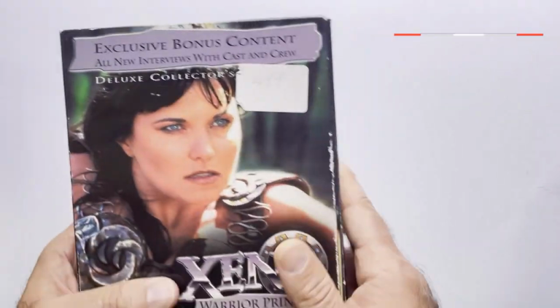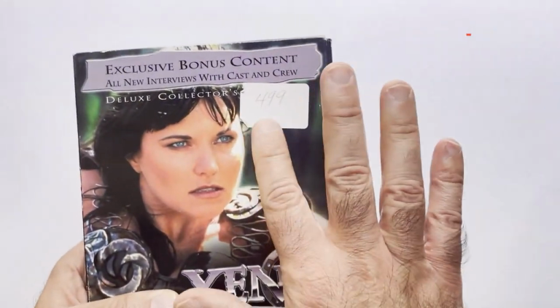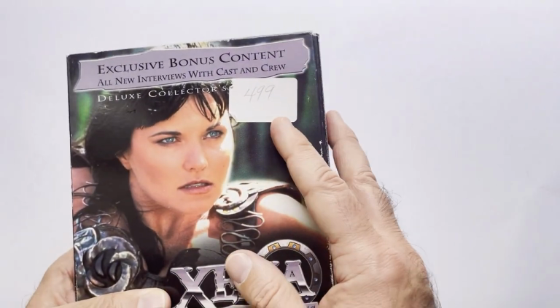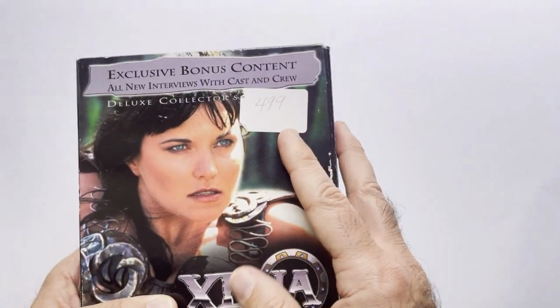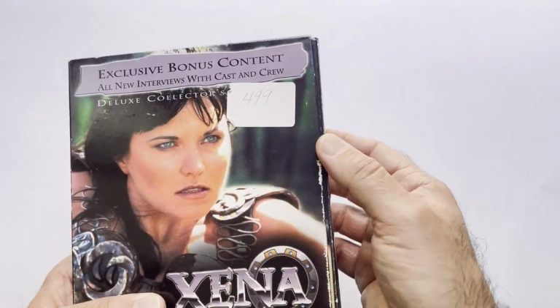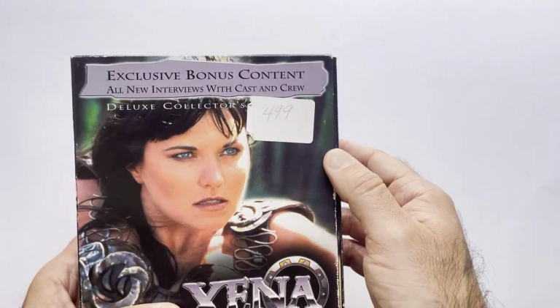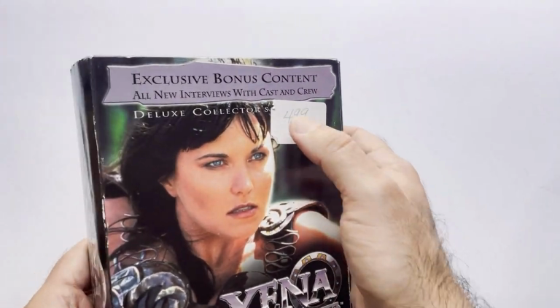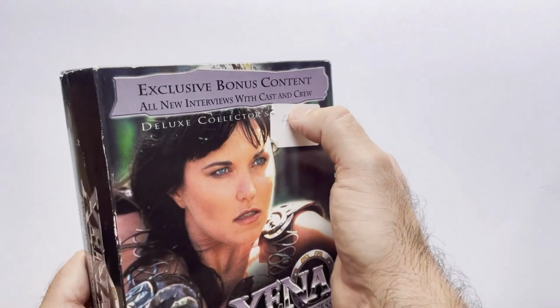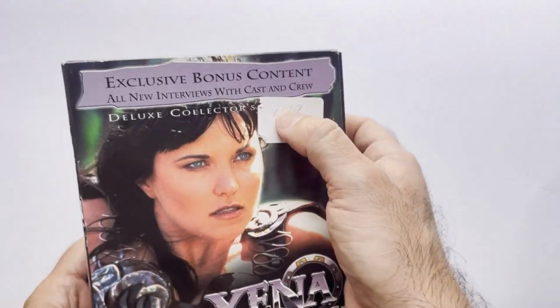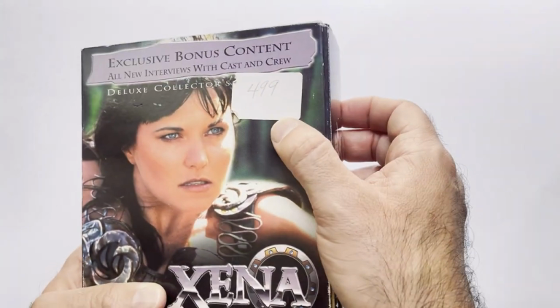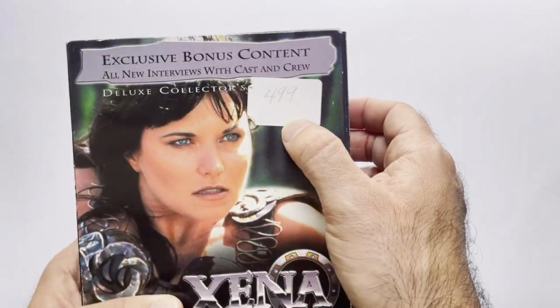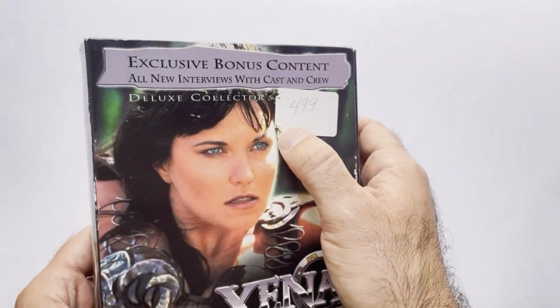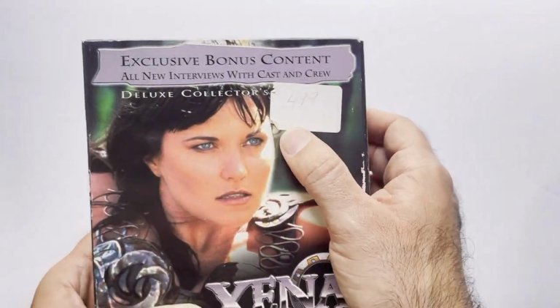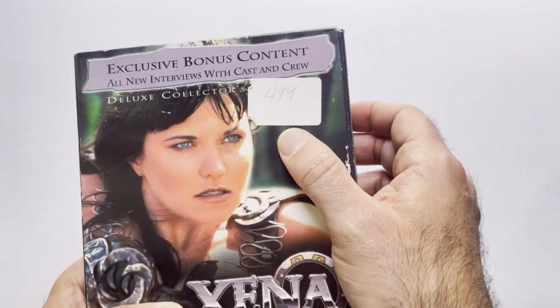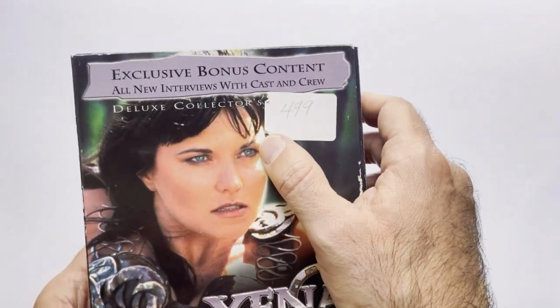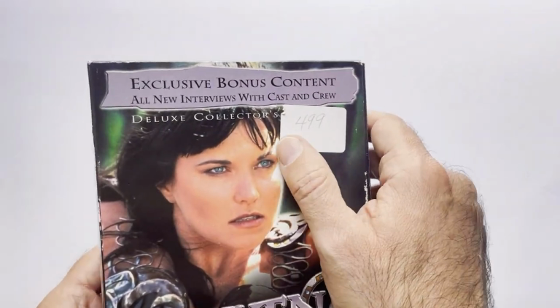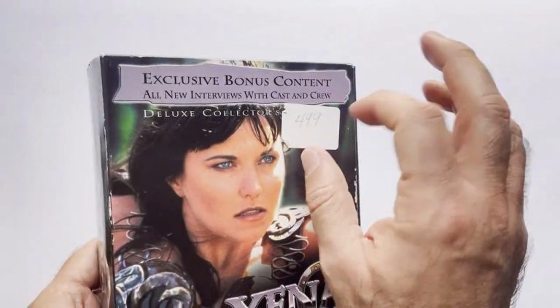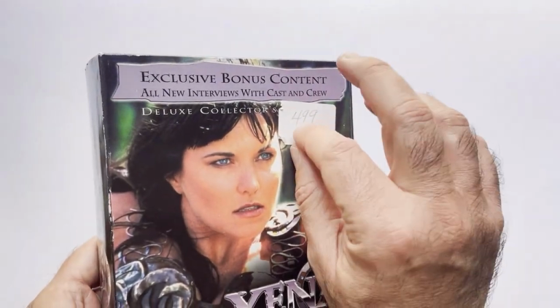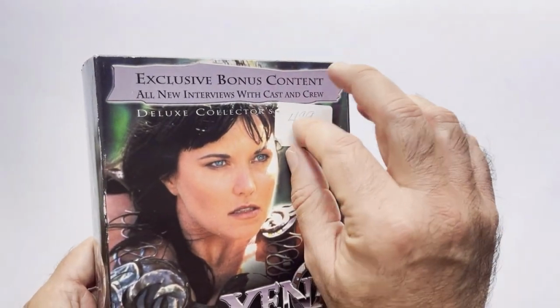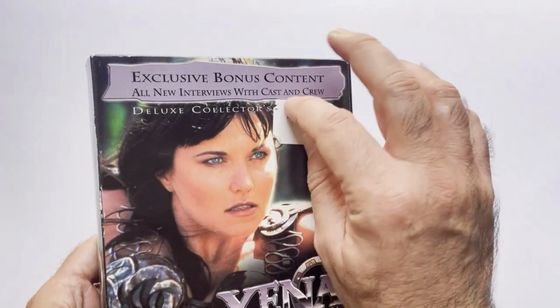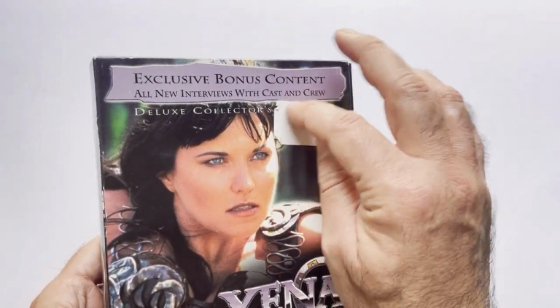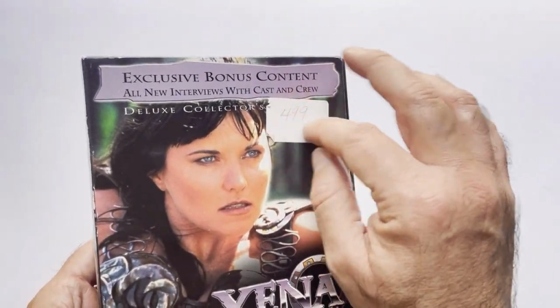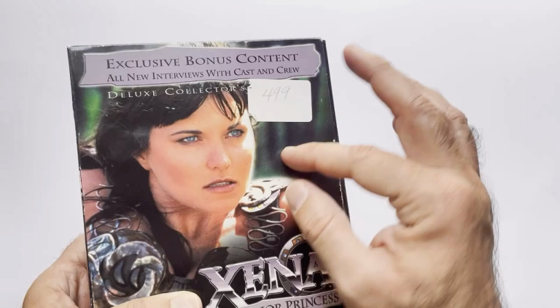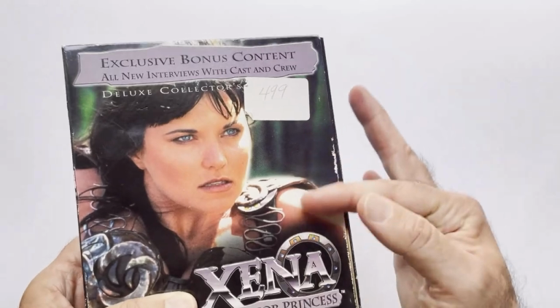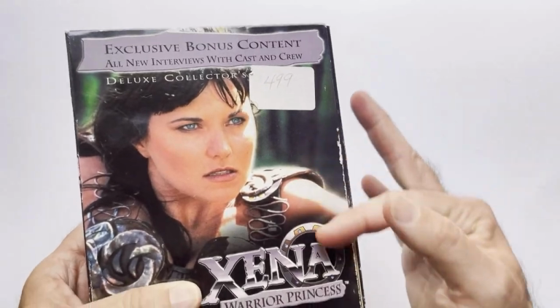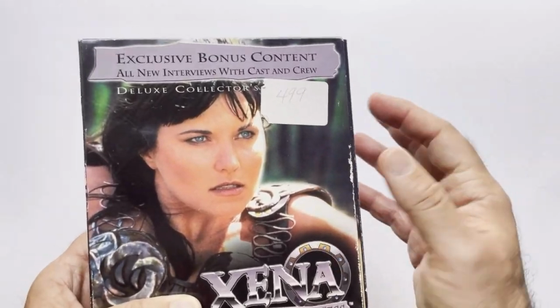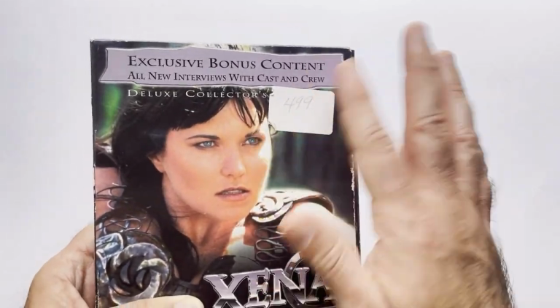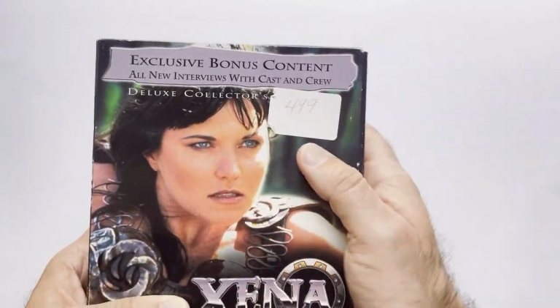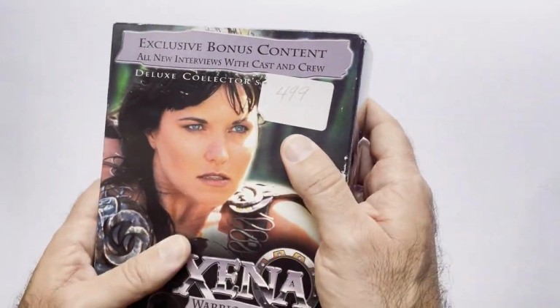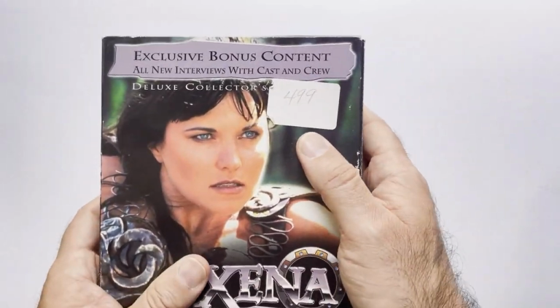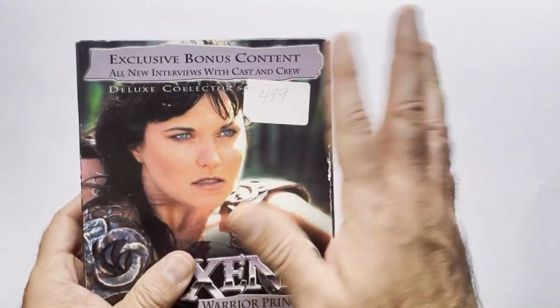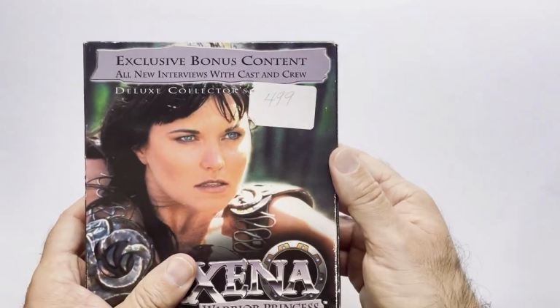This one I got for $4.99 as you can see. Couldn't get that sticker off quite yet without starting to rip the case itself, so I'll have to work on that later.